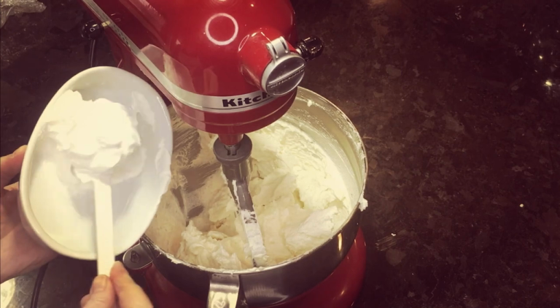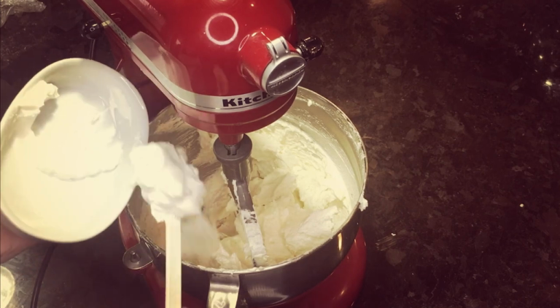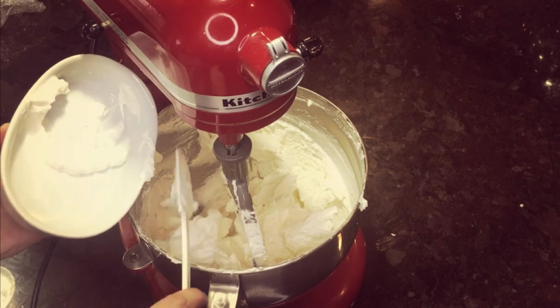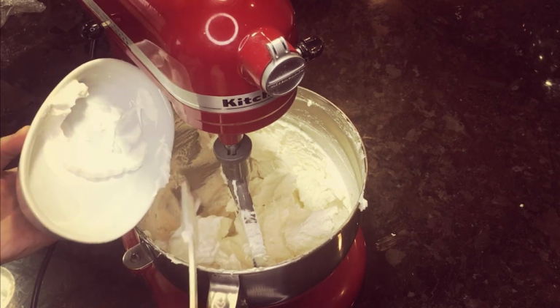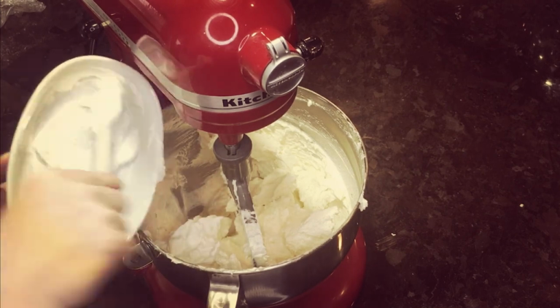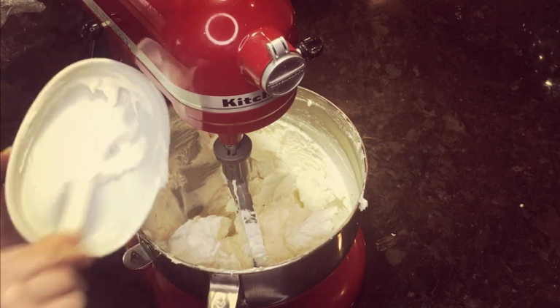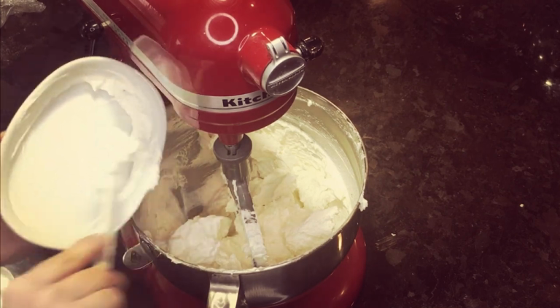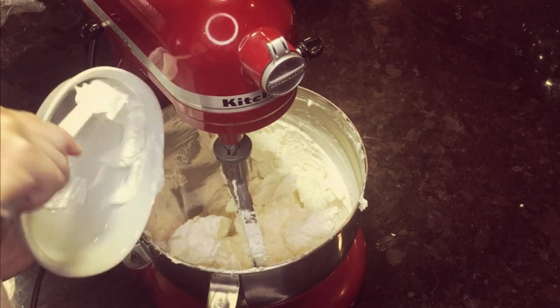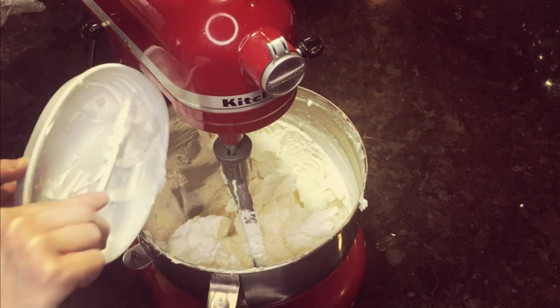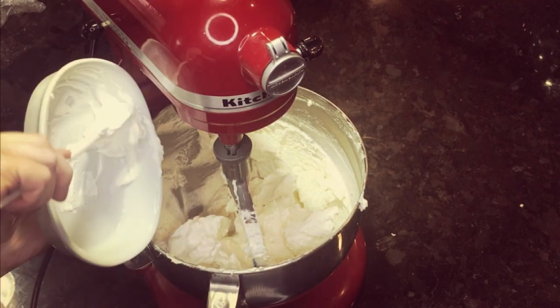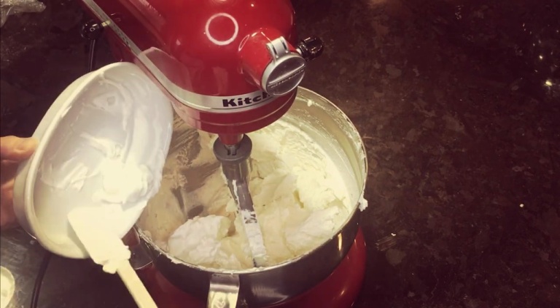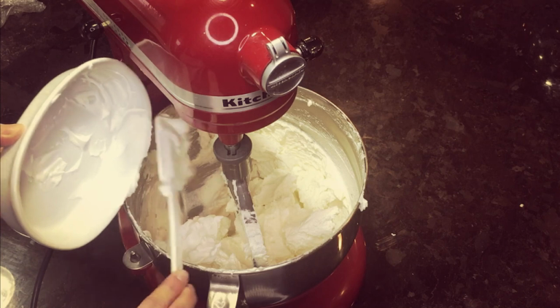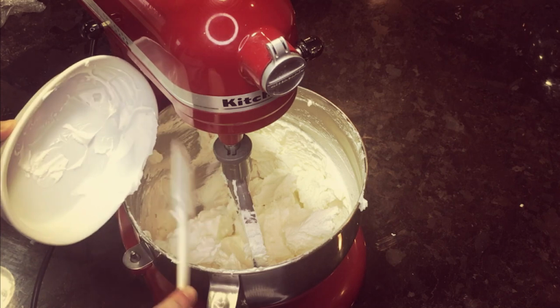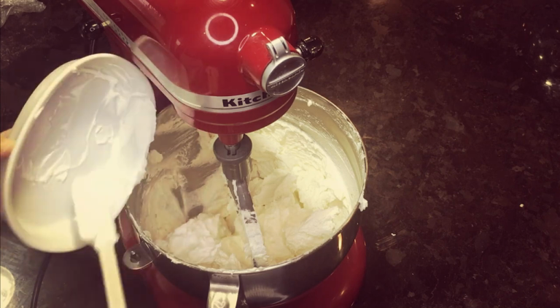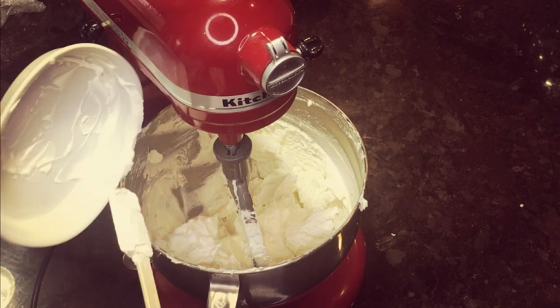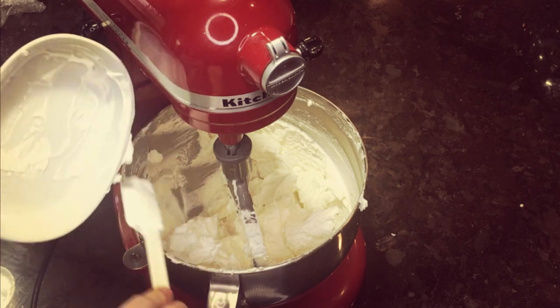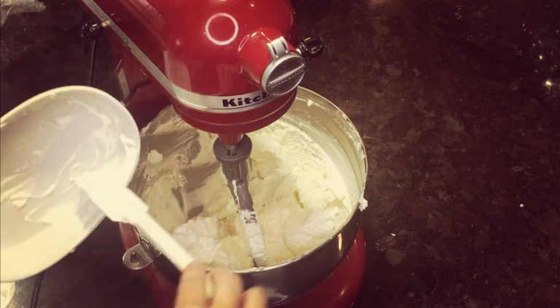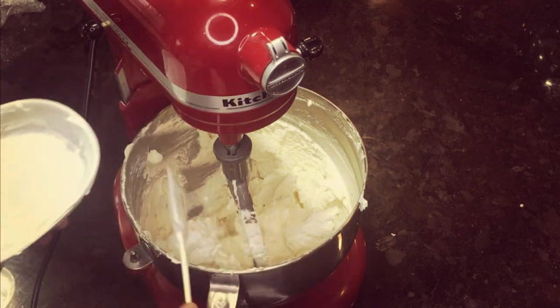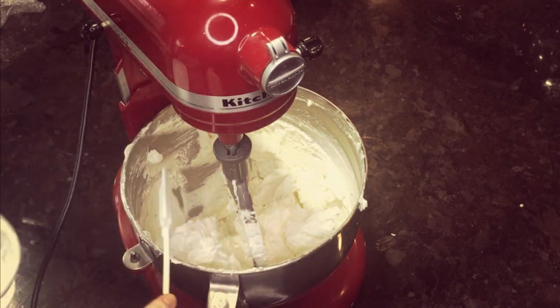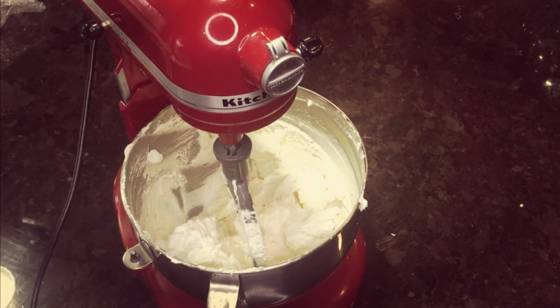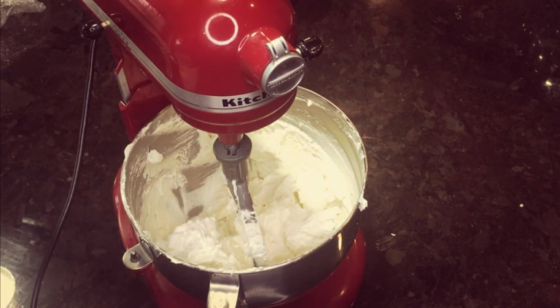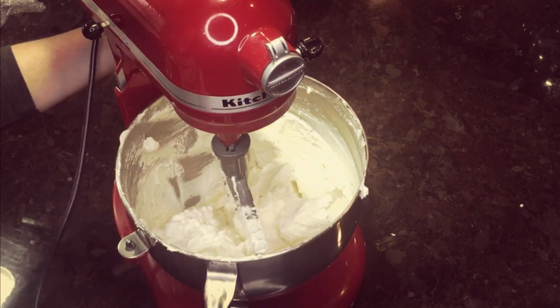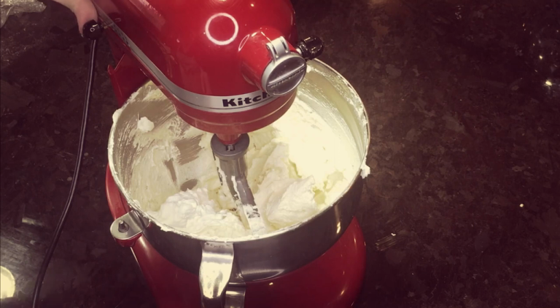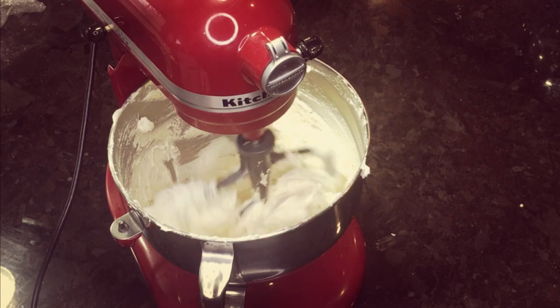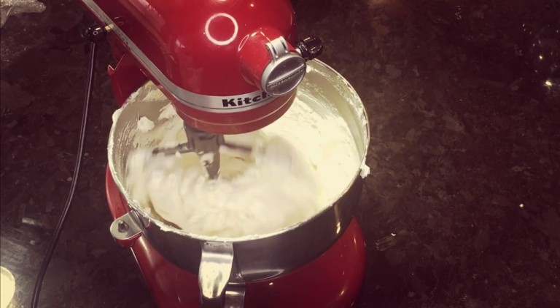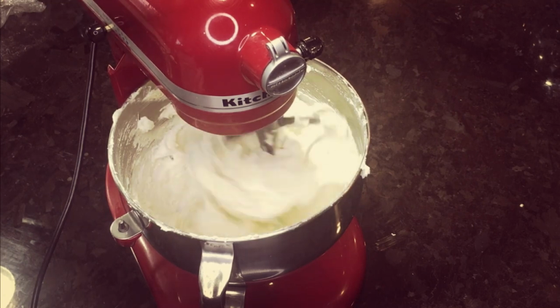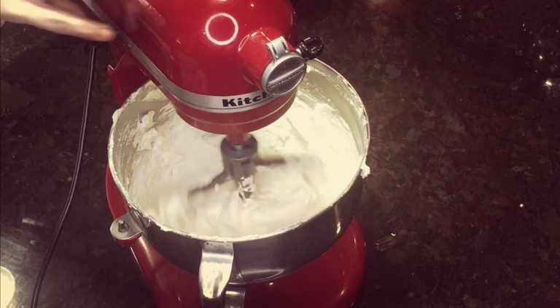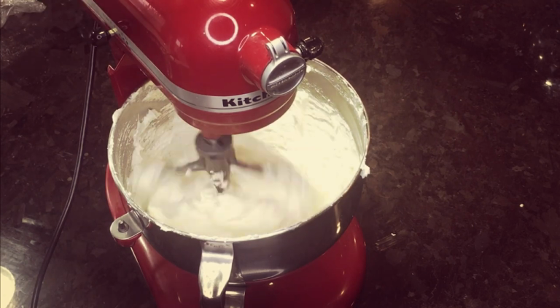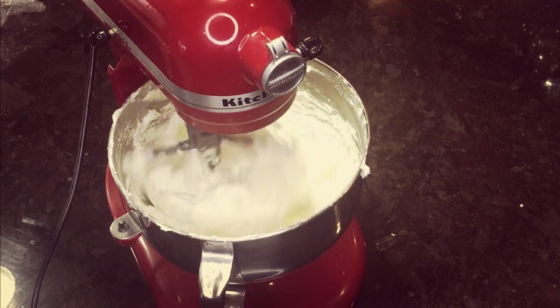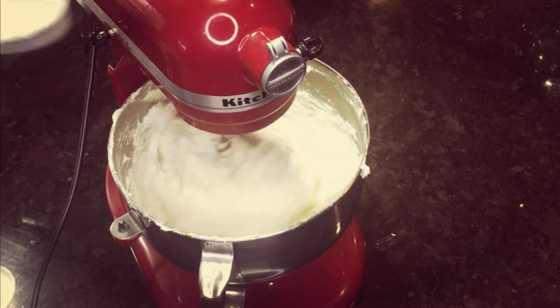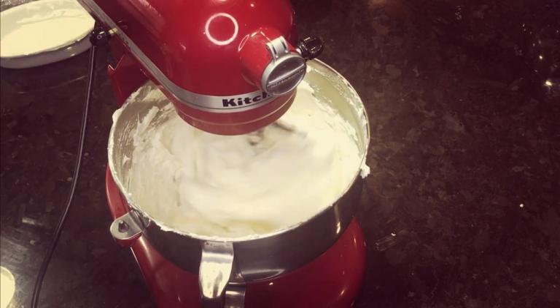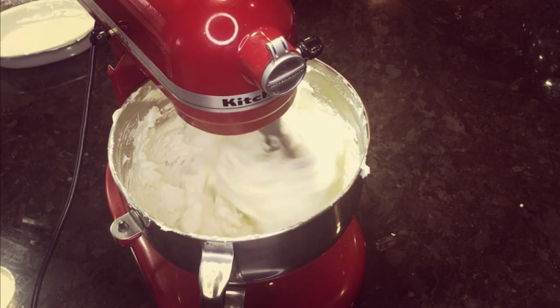Now I'm adding in sour cream — that is a regular sour cream. I would not go with the low-fat sour cream; you're going to want that fat to really bind that cookie dough together. You're going to beat this in — you don't have to beat it on high, you're just going to make it completely incorporated into your dough.